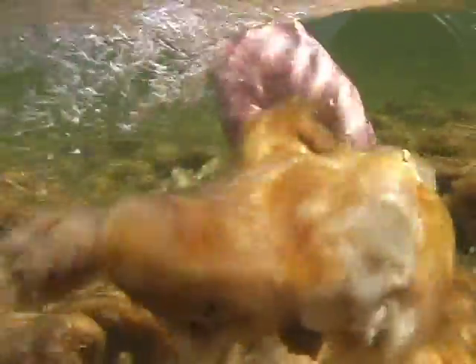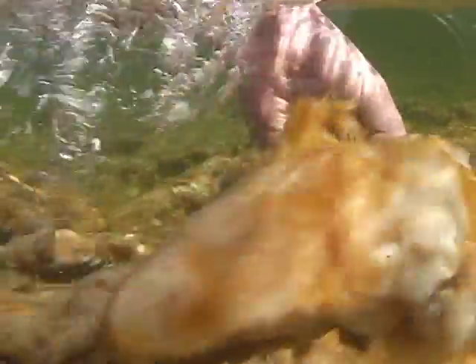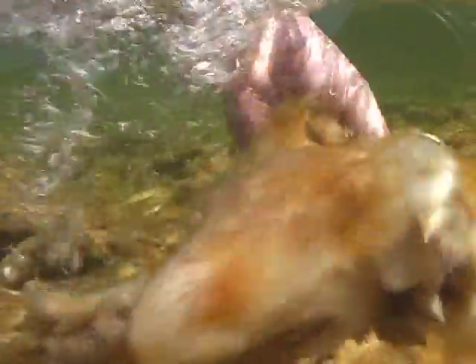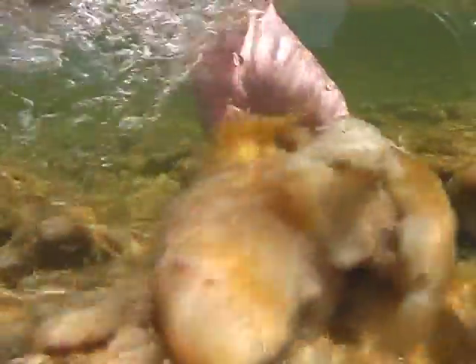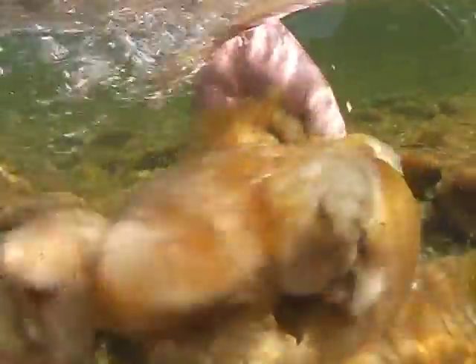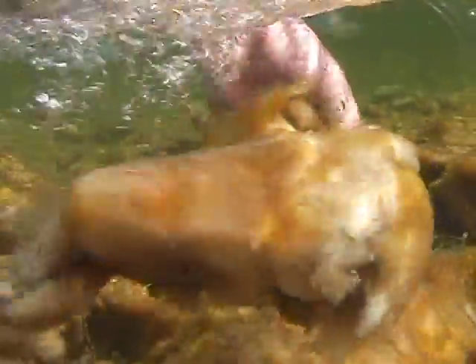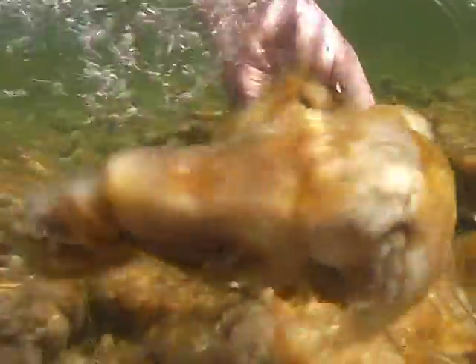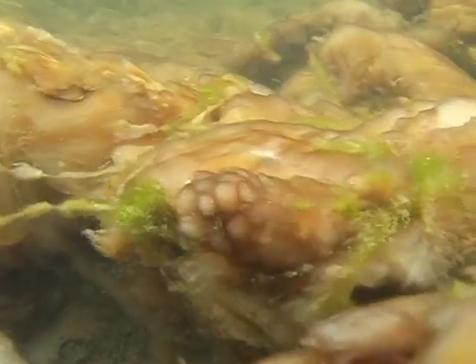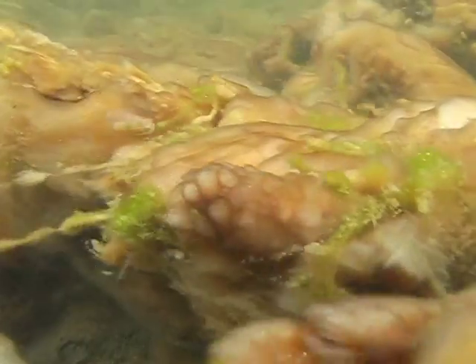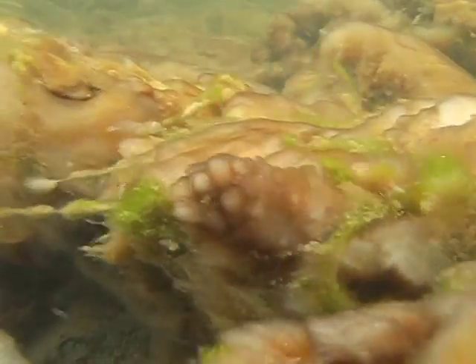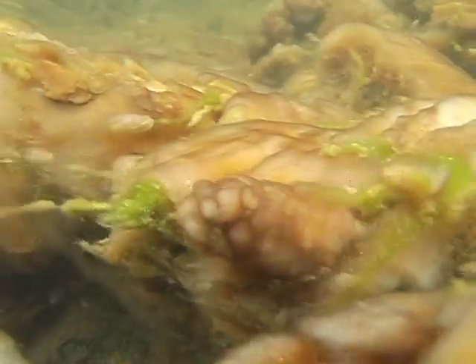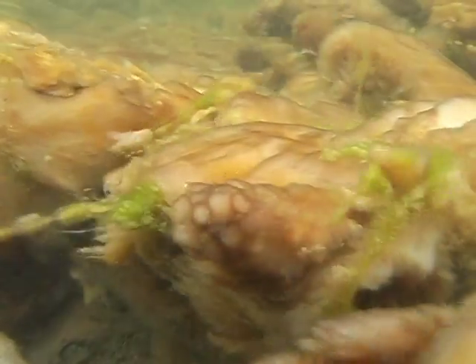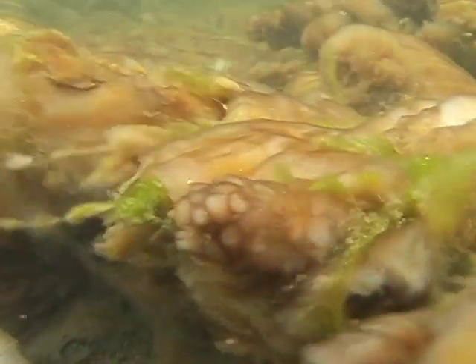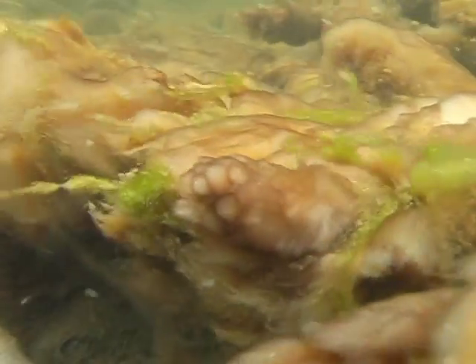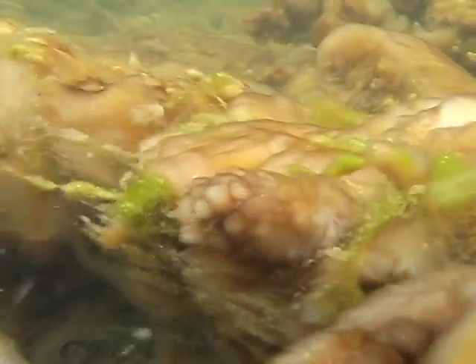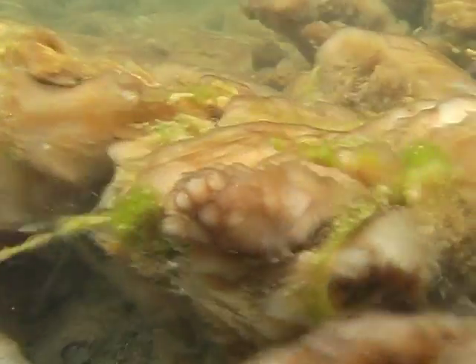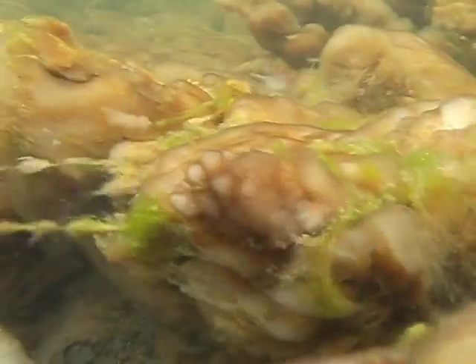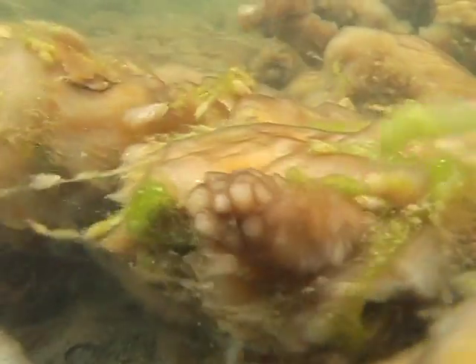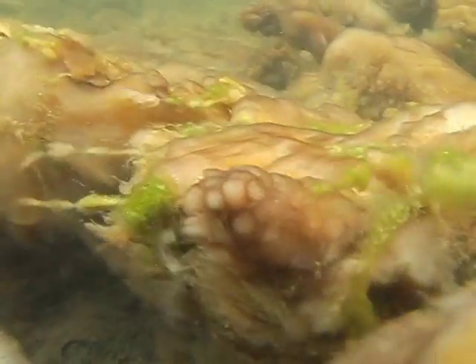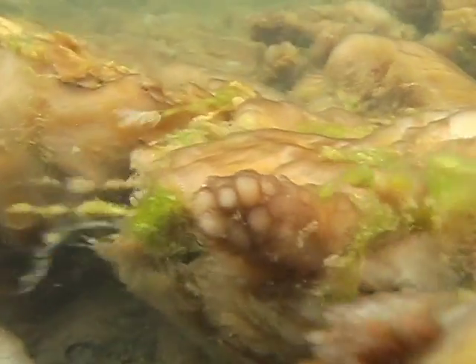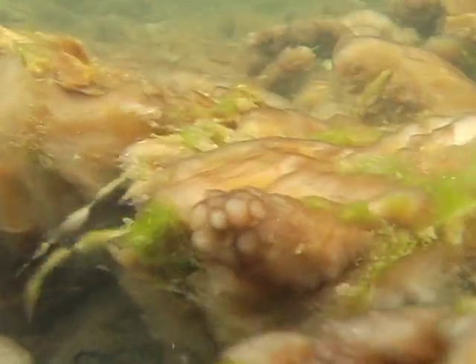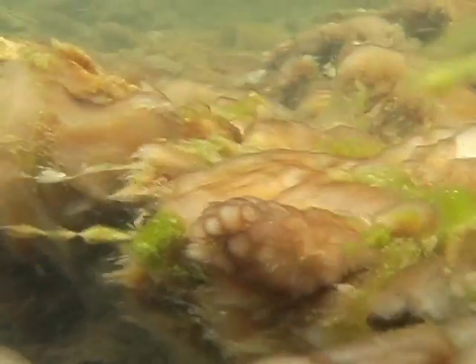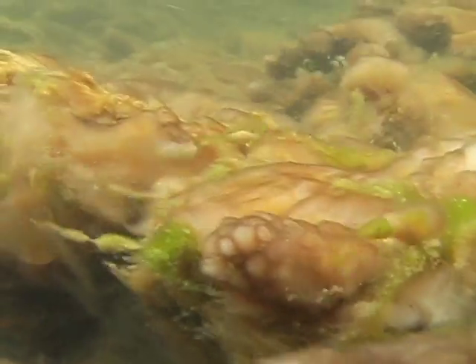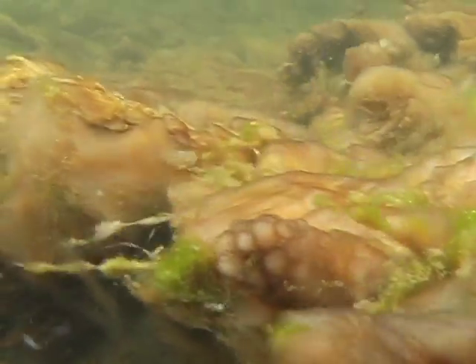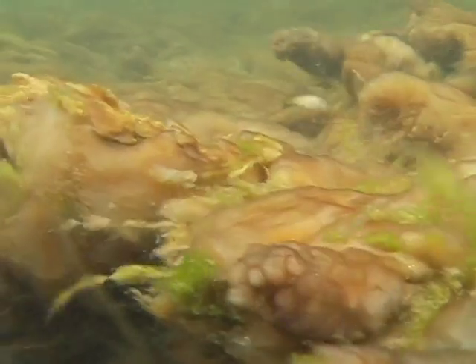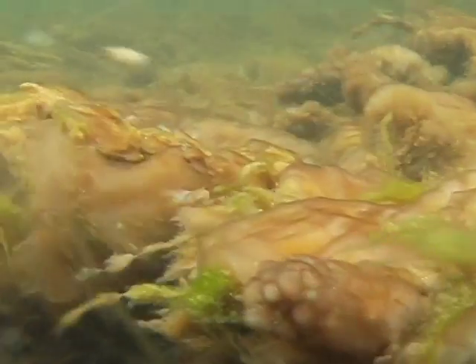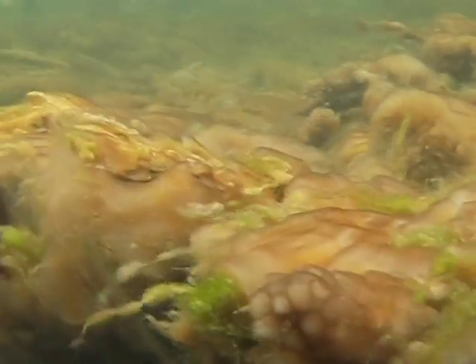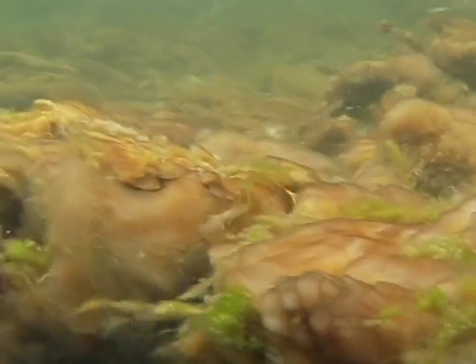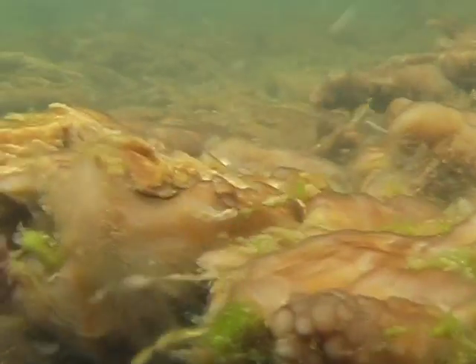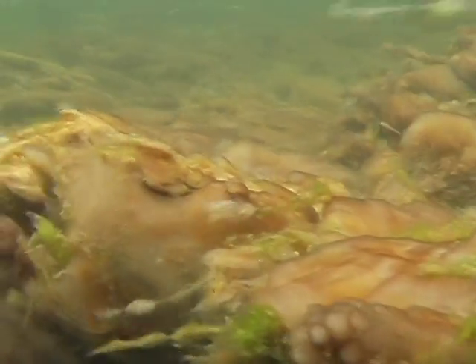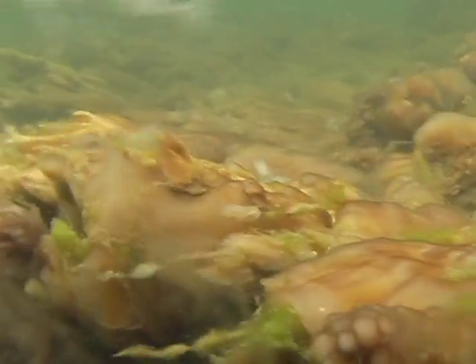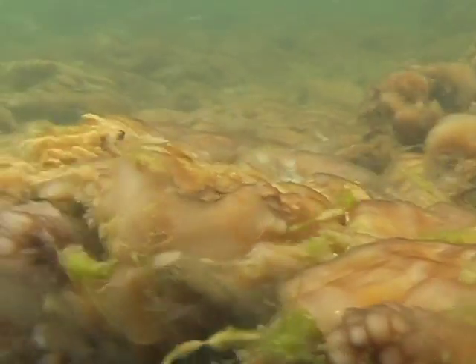Individual cells are too small to see with the naked eye, but it only takes one of these cells to be accidentally transferred to another river to continue the spread of Didymo.